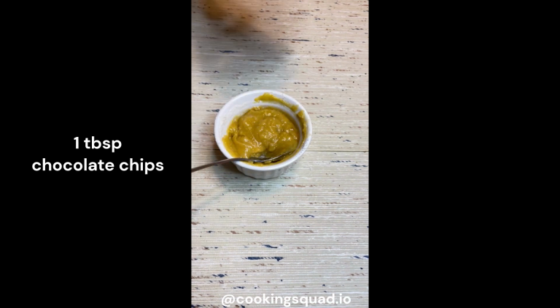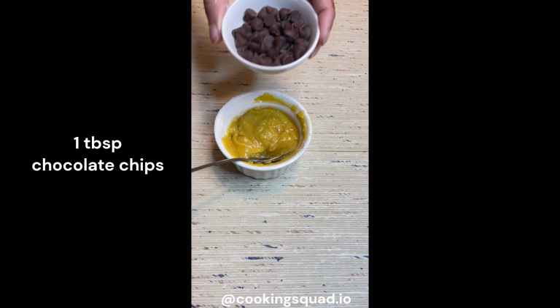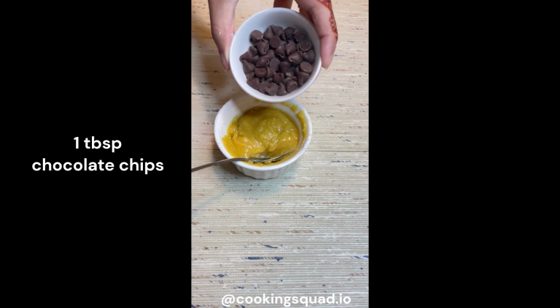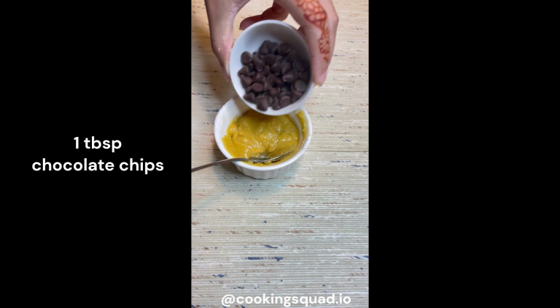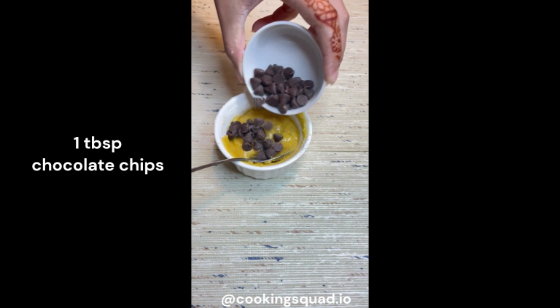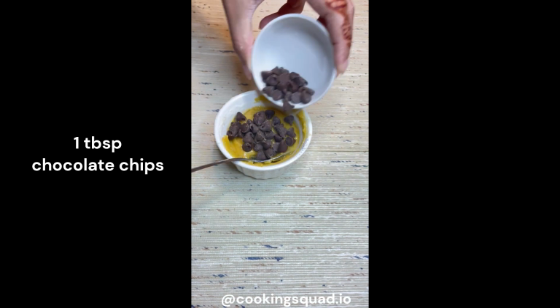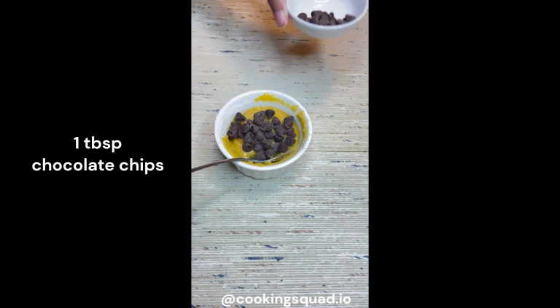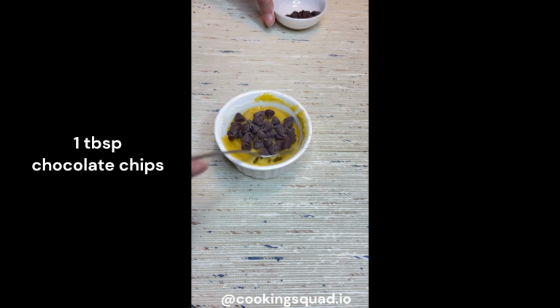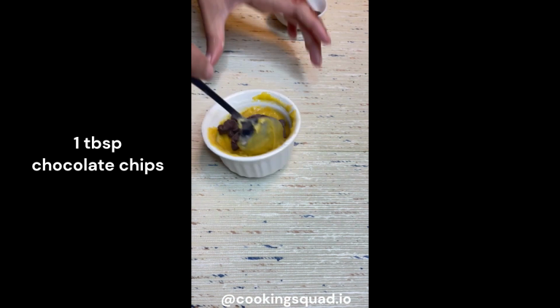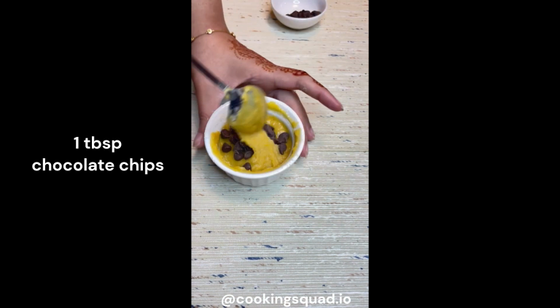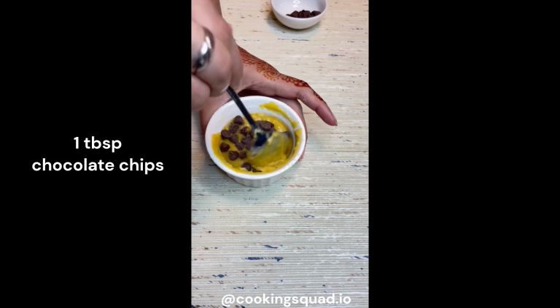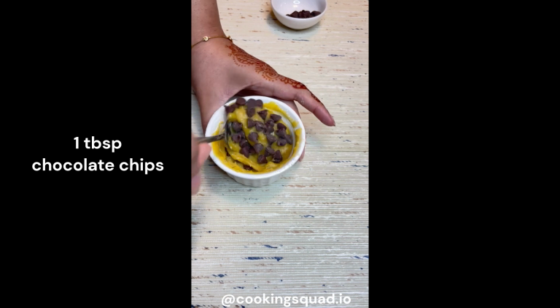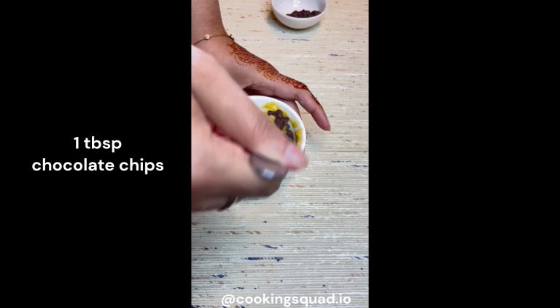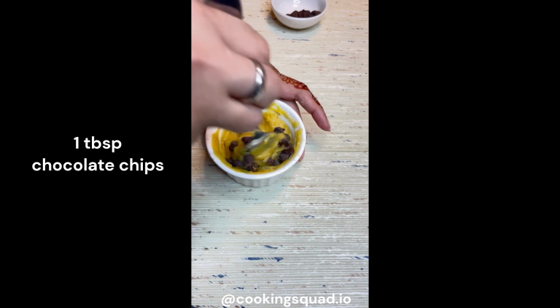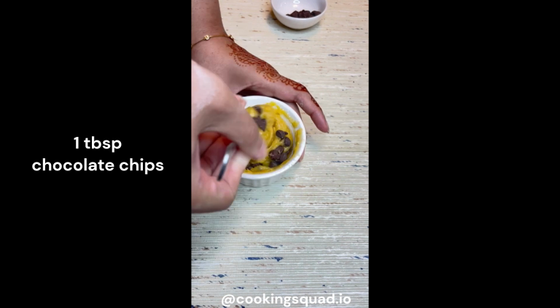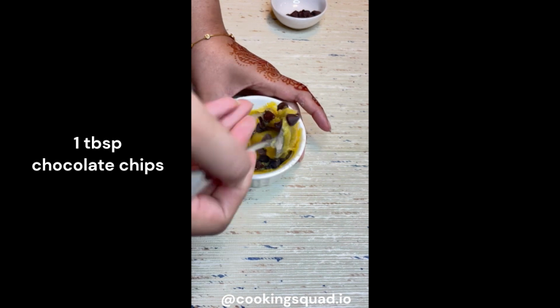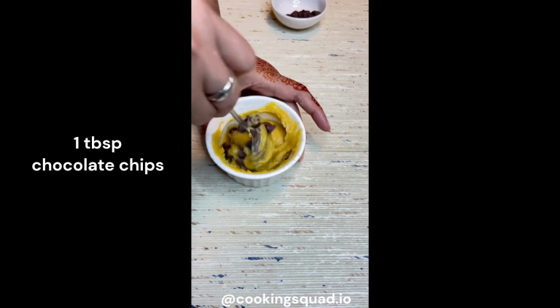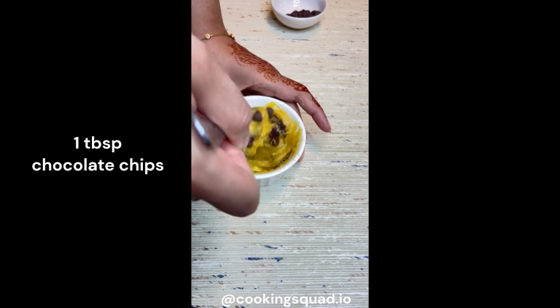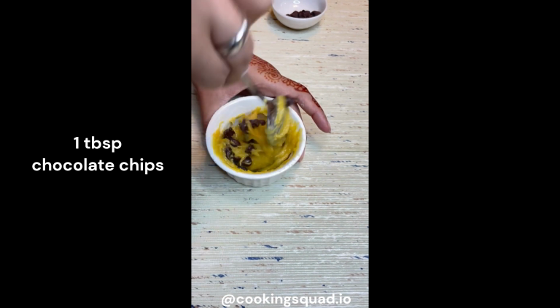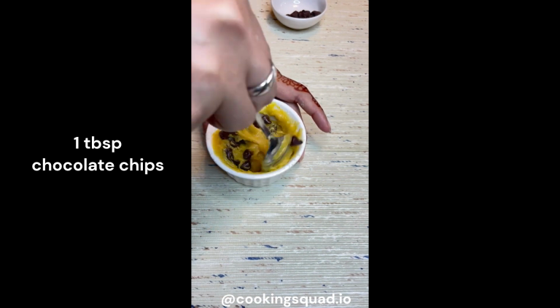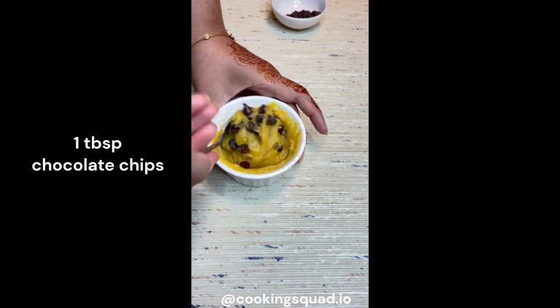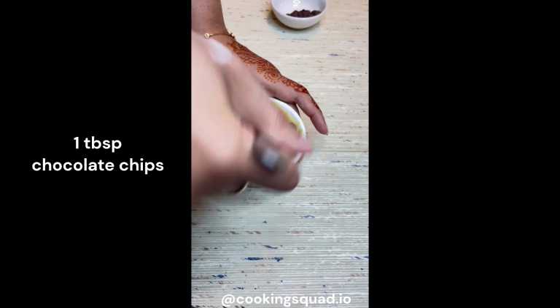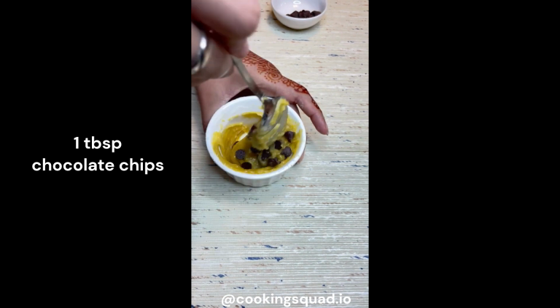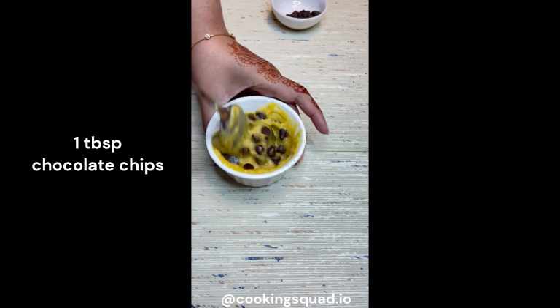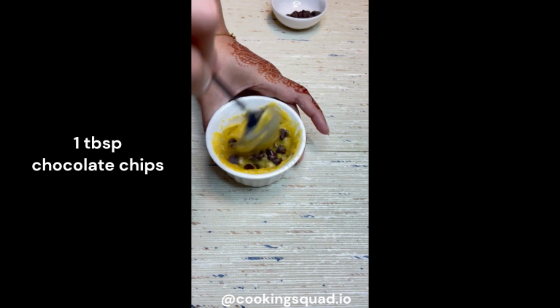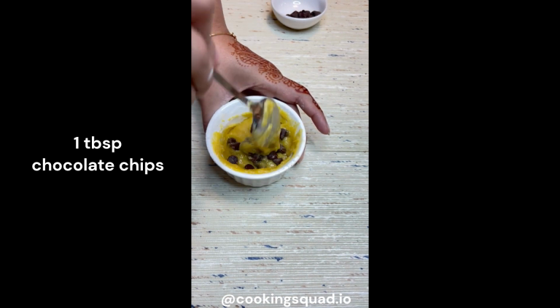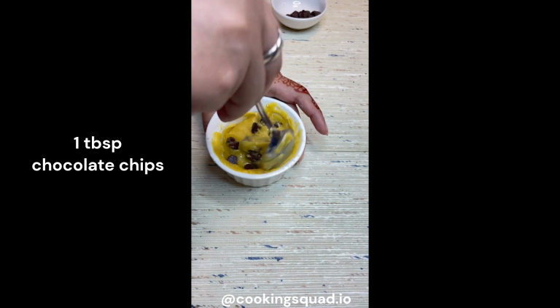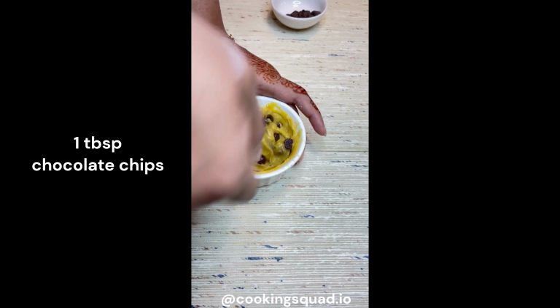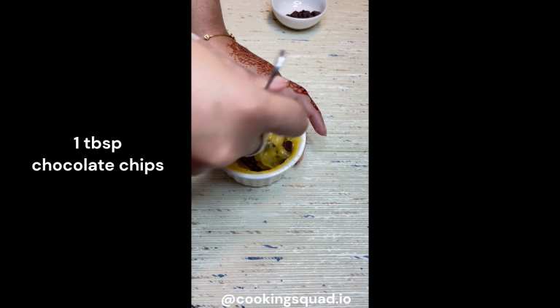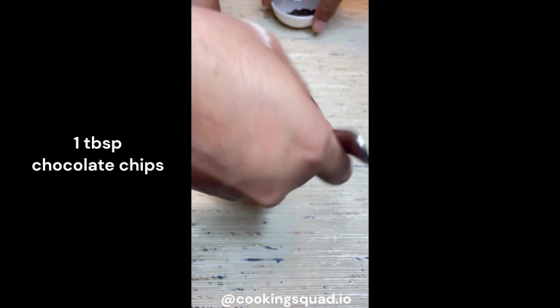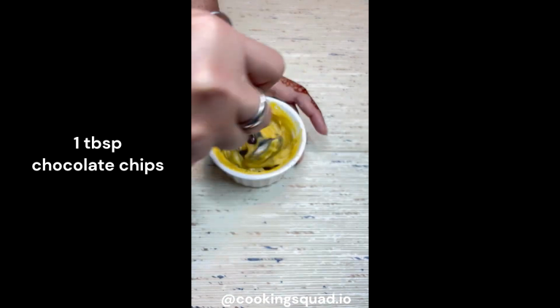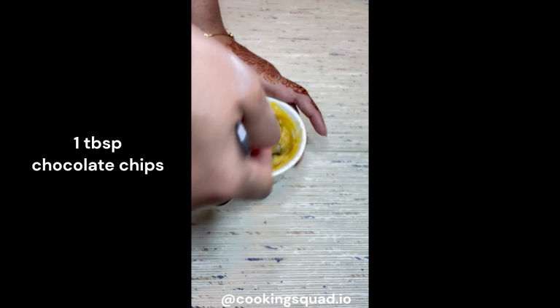Then add one tablespoon of chocolate chips and mix until you're satisfied. Keep some chips separately so you can add them on top afterwards.